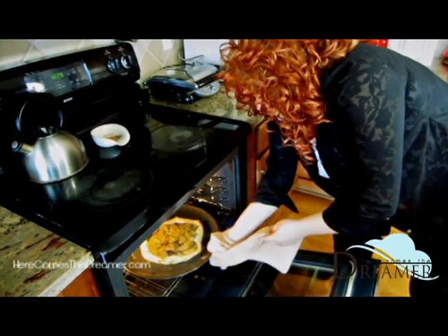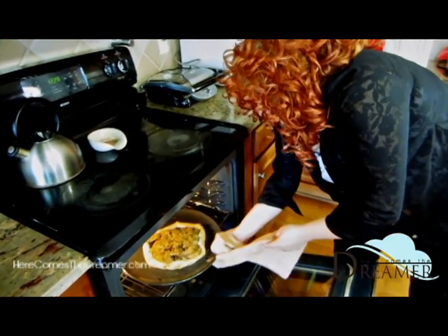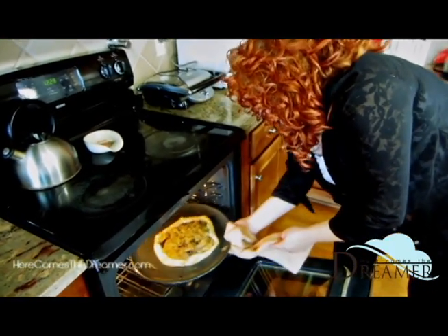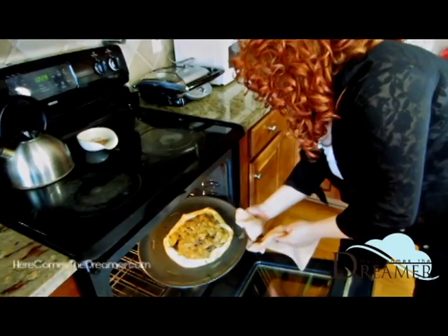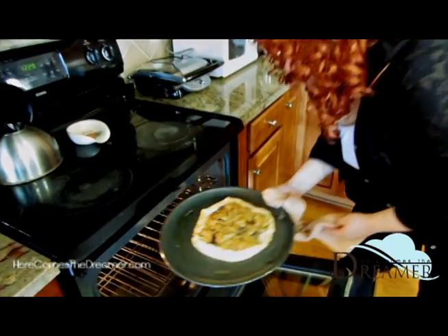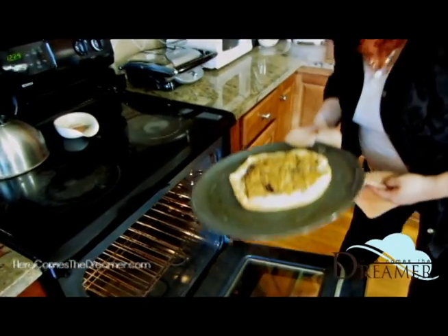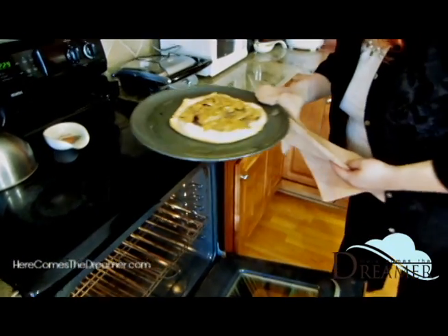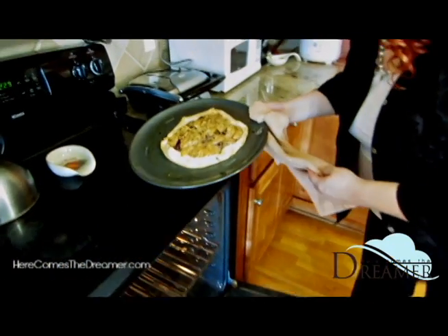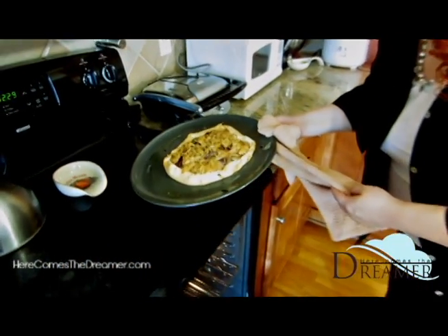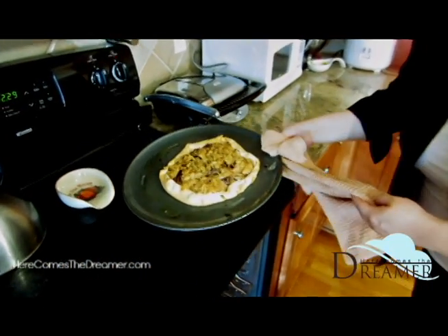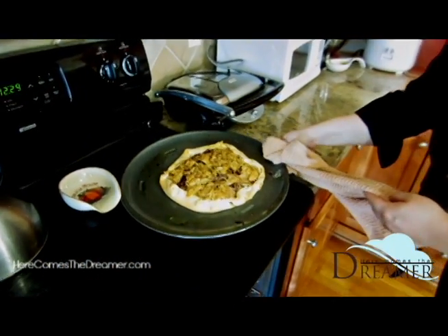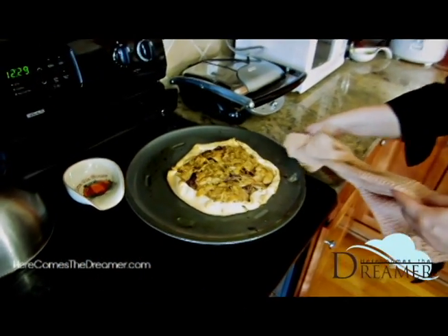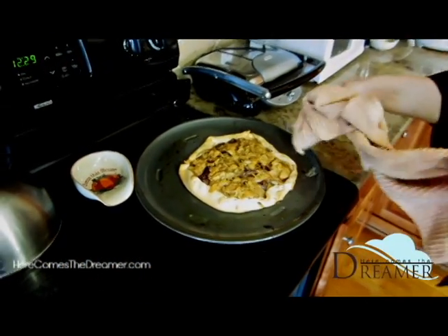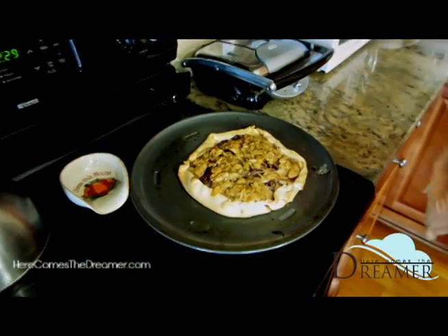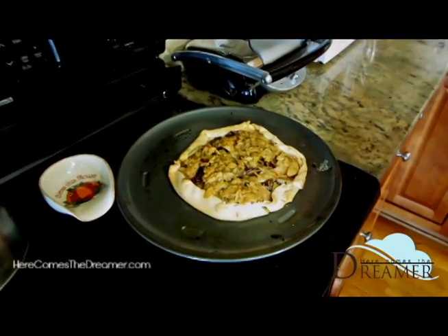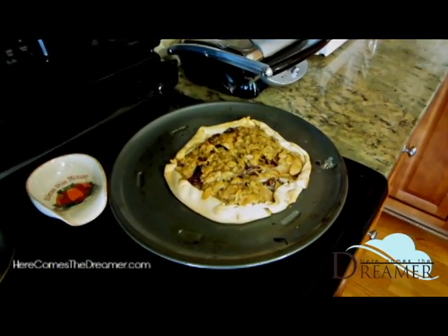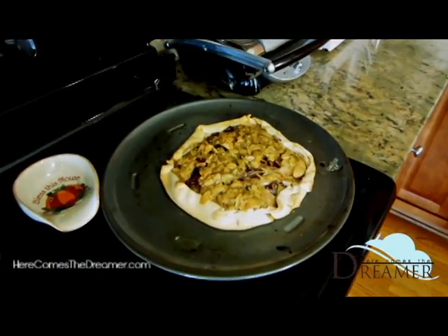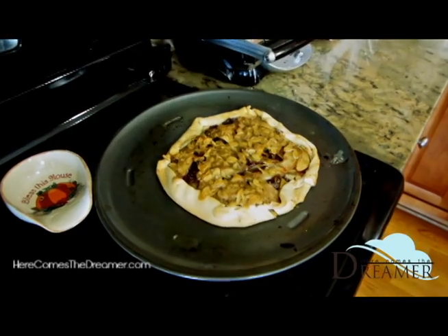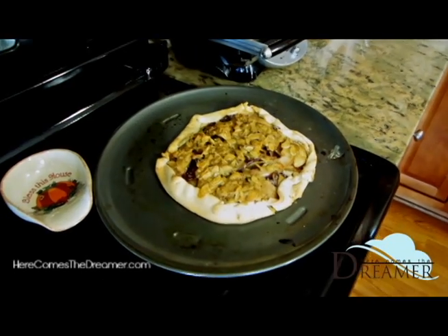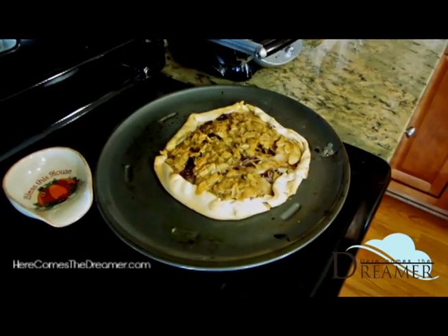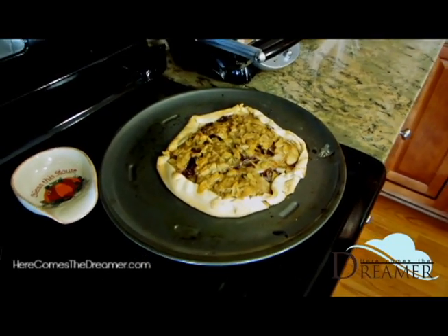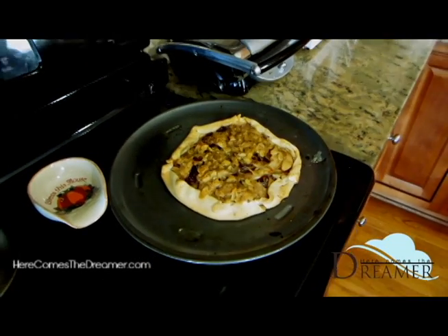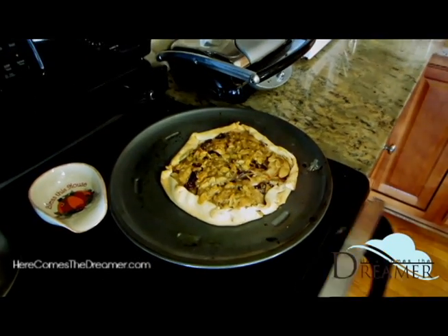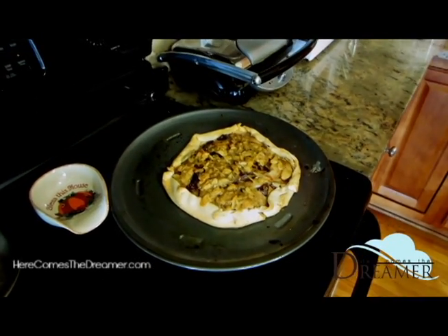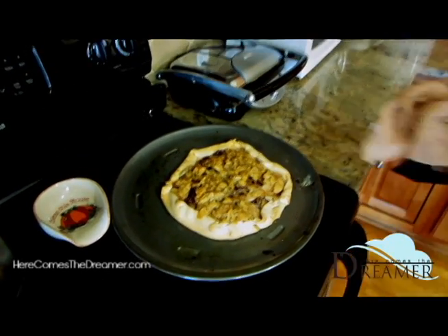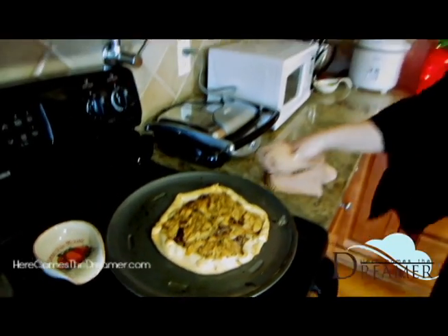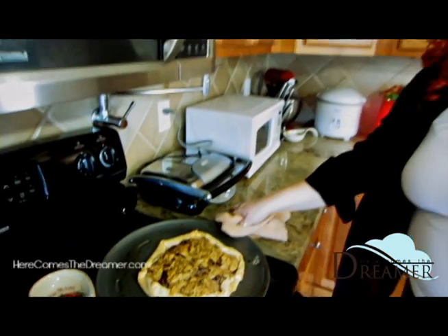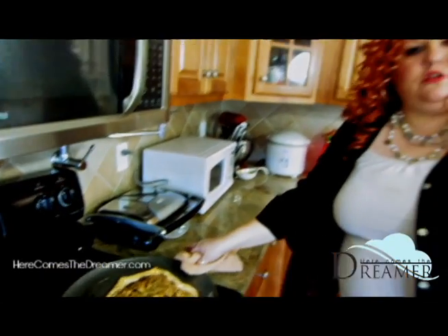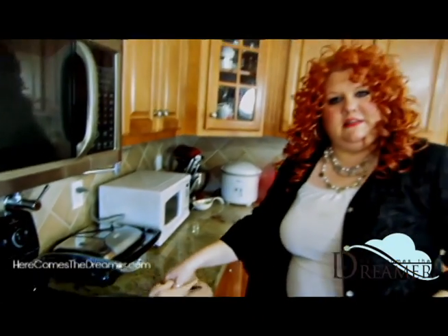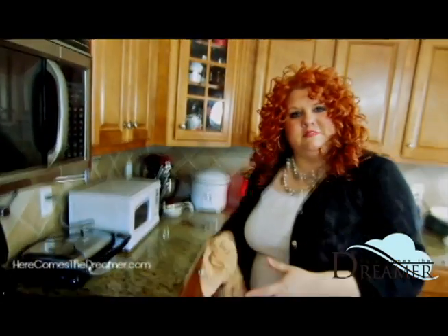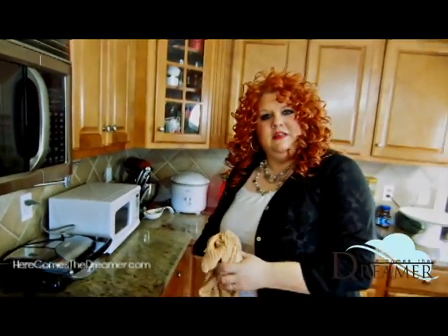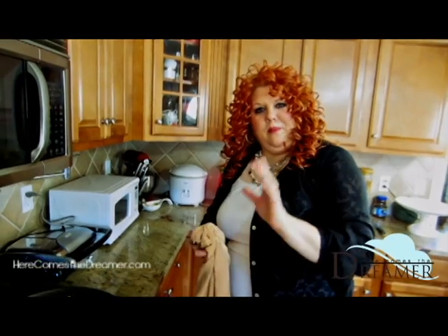This would be a great dessert for your holidays, or it would make a great breakfast. I hope you try this recipe — thank you for tuning in, bye-bye!